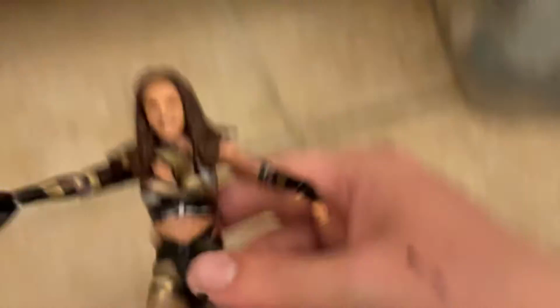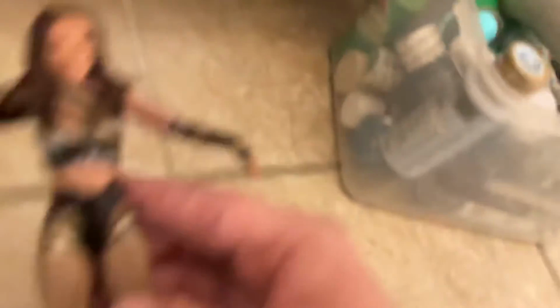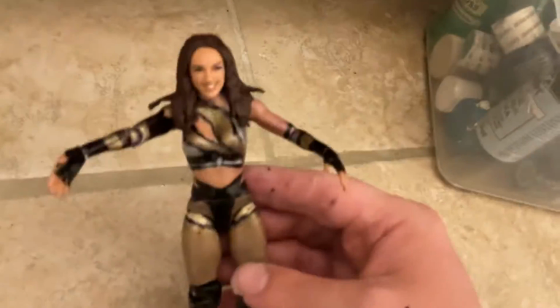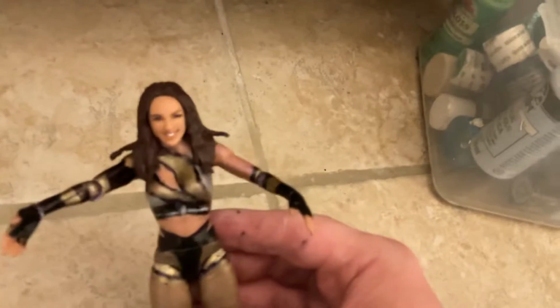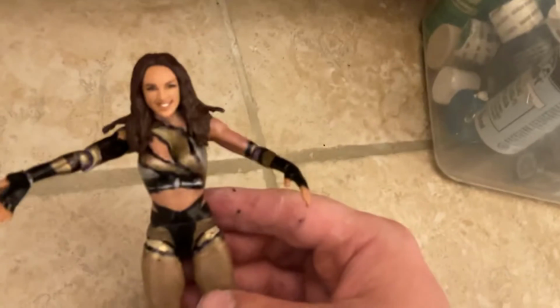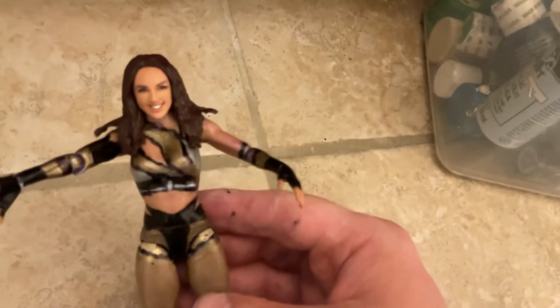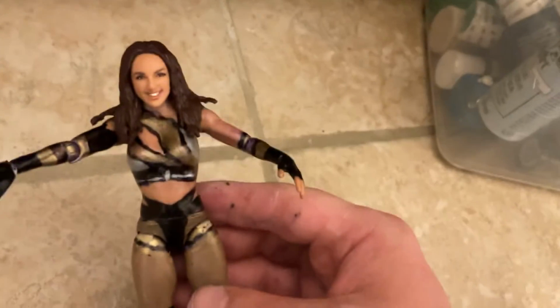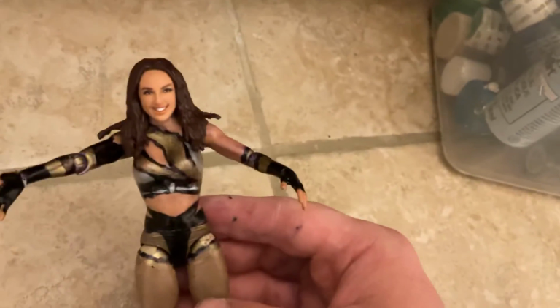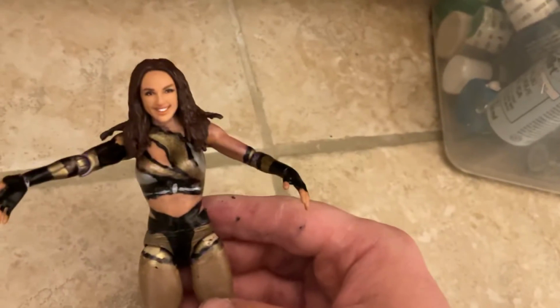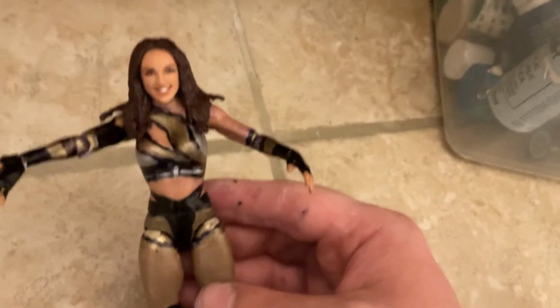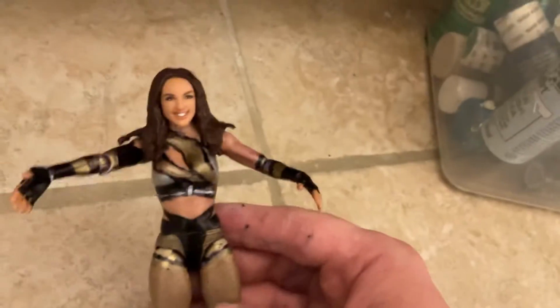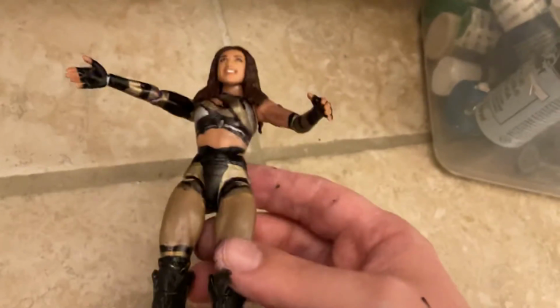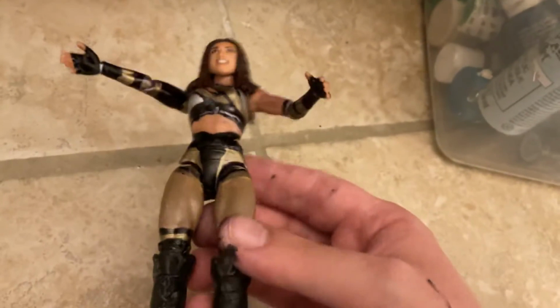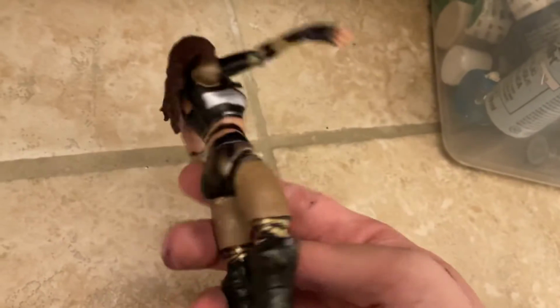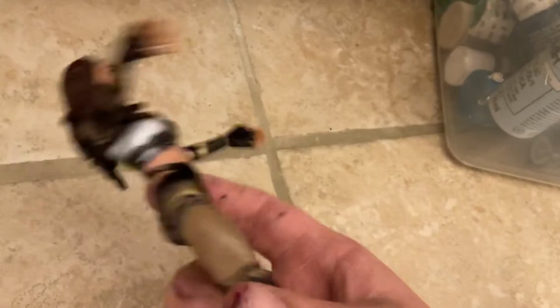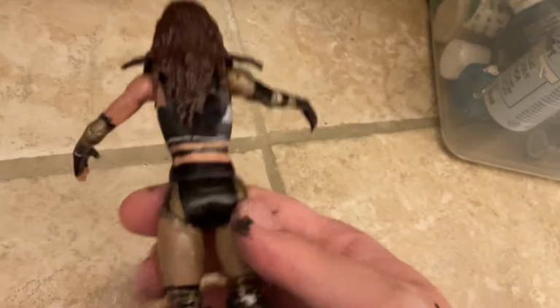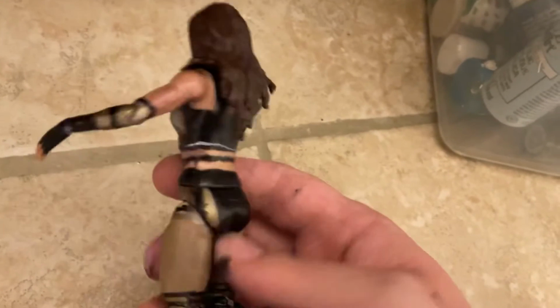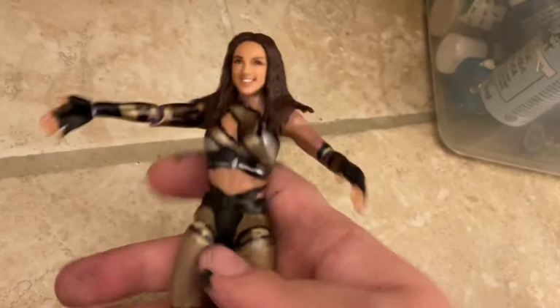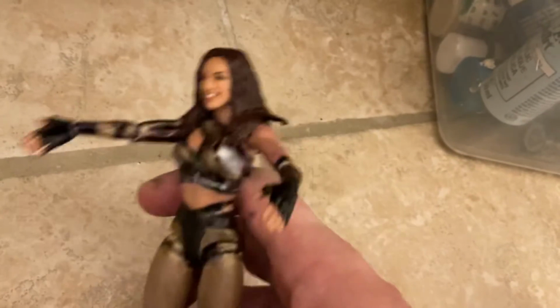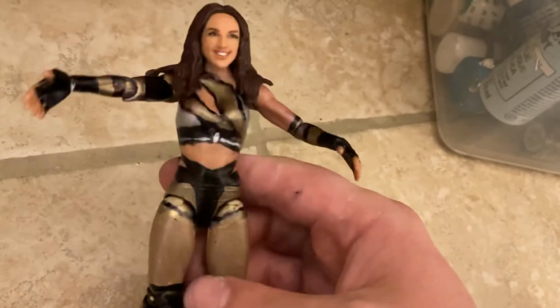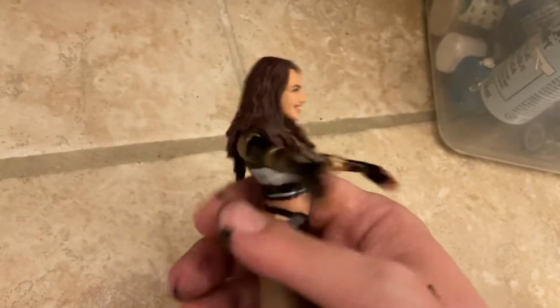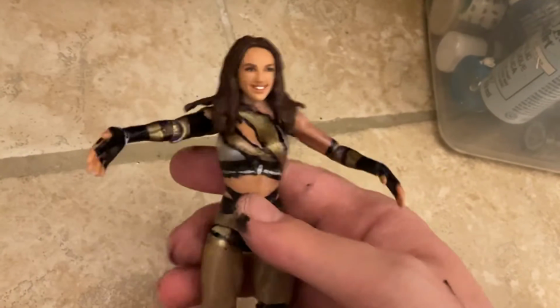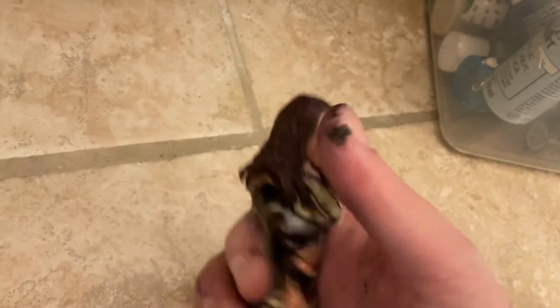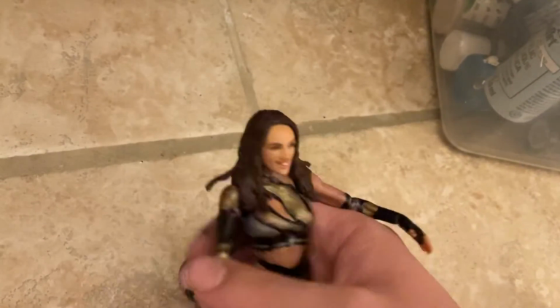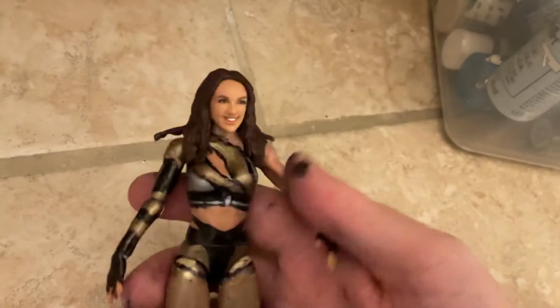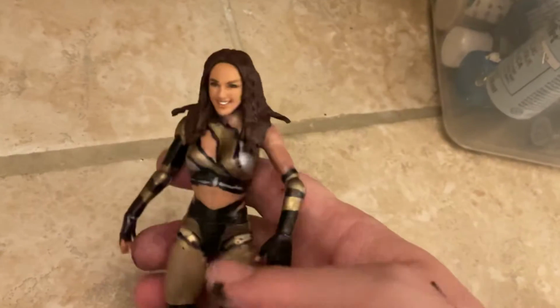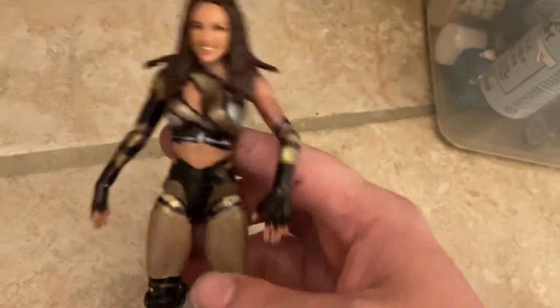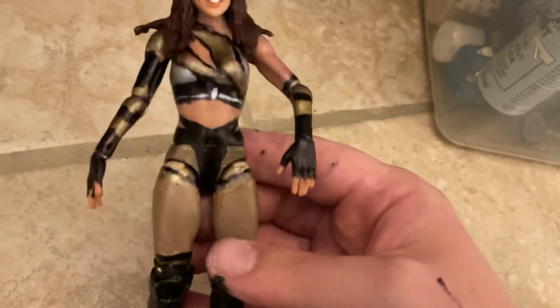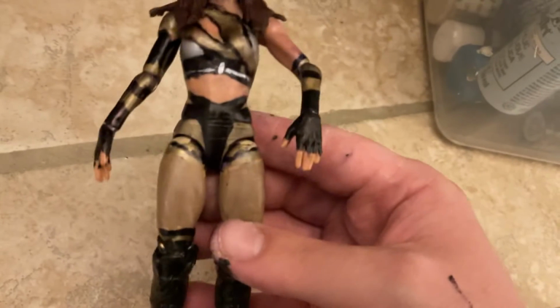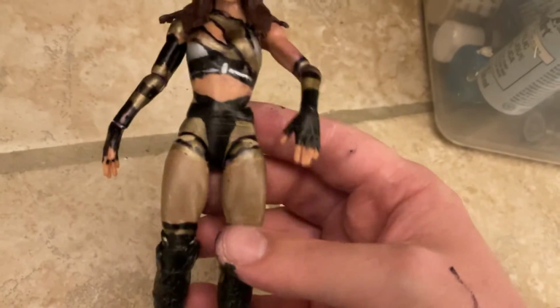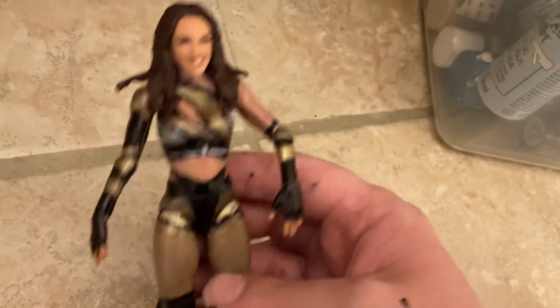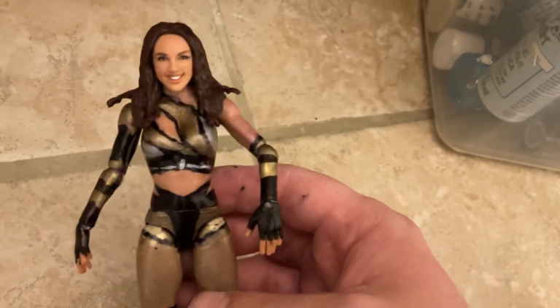You guys can point out that it's the same head scan — the head can be the same head scan. Who cares, you're making a figure. Hope you guys enjoyed the video. Like the video, subscribe to the channel if you're new, put notifications on. Another Chelsea Green from my collection — I'm gonna be making more.